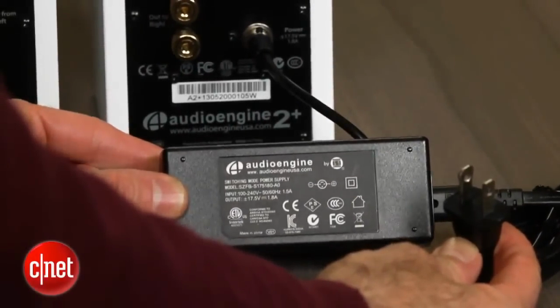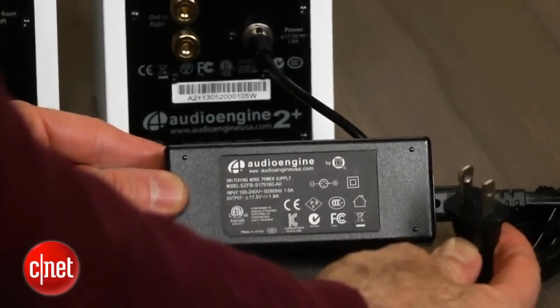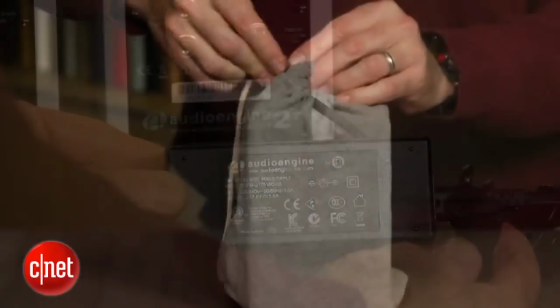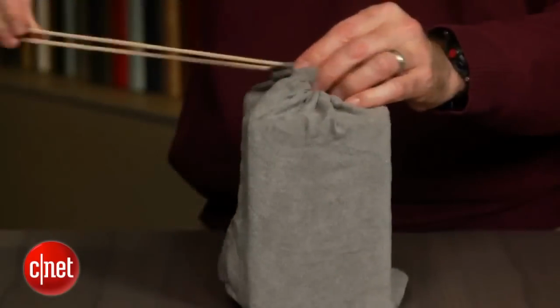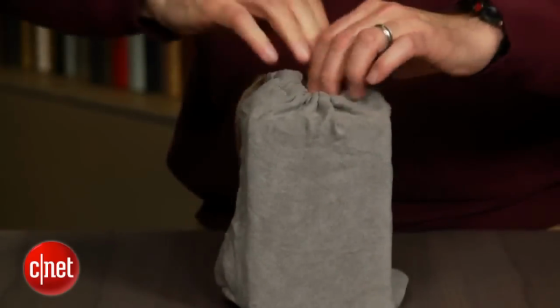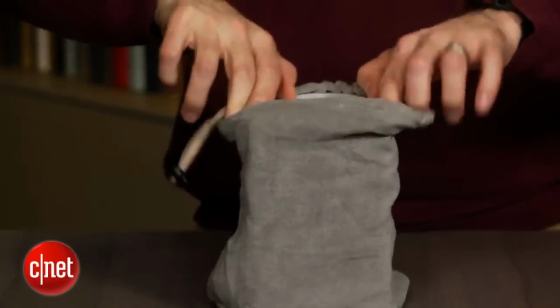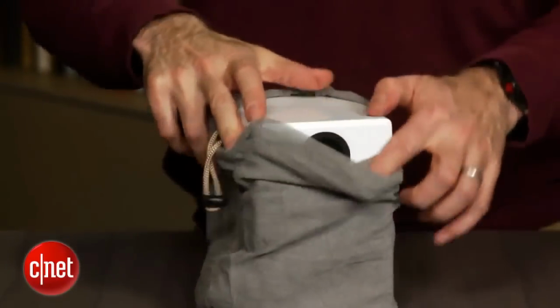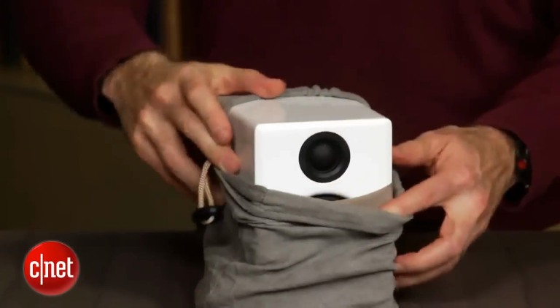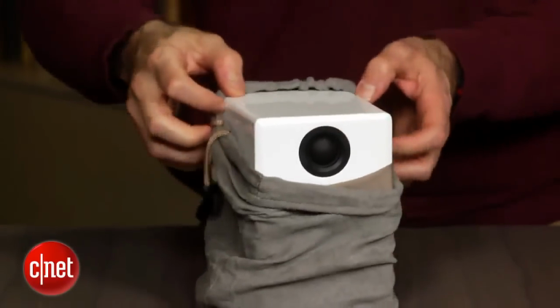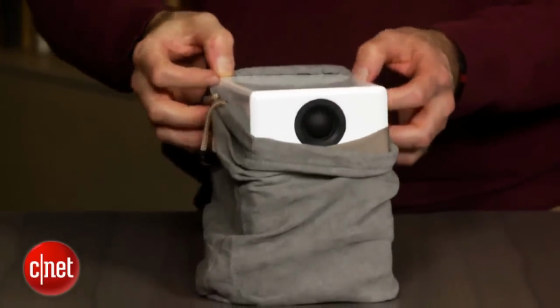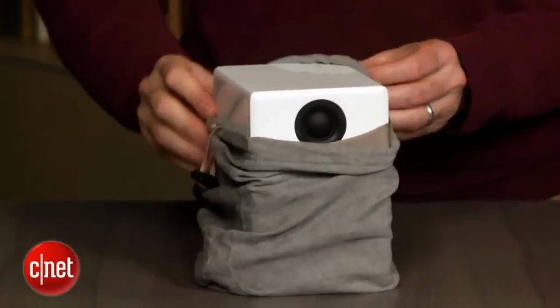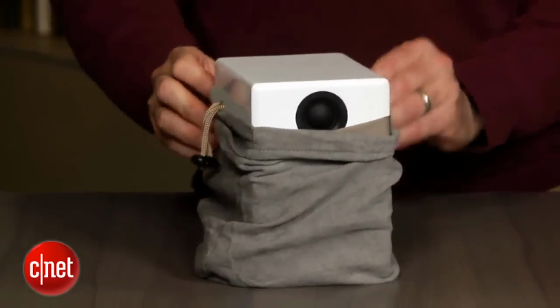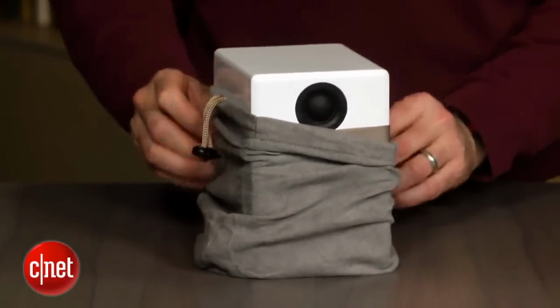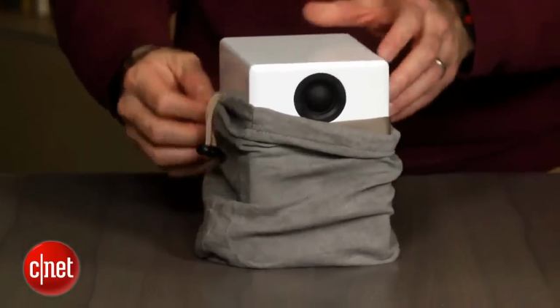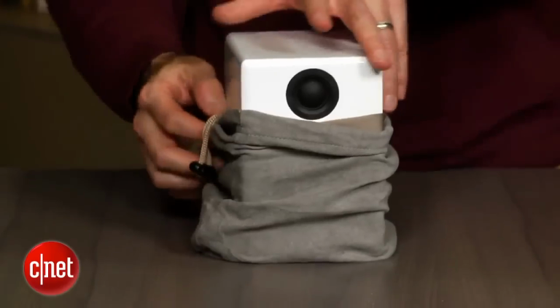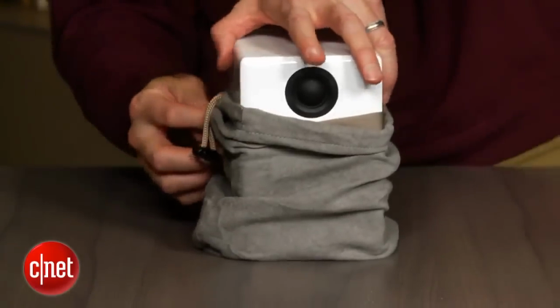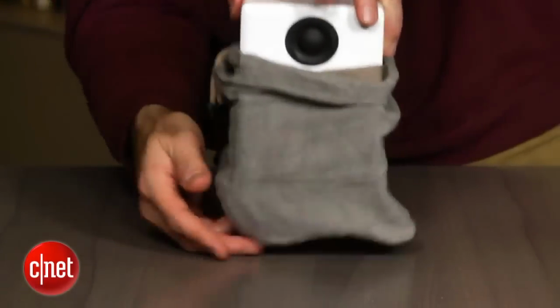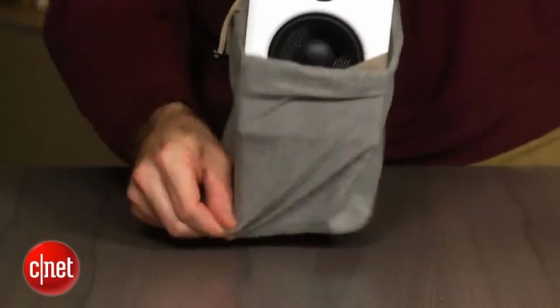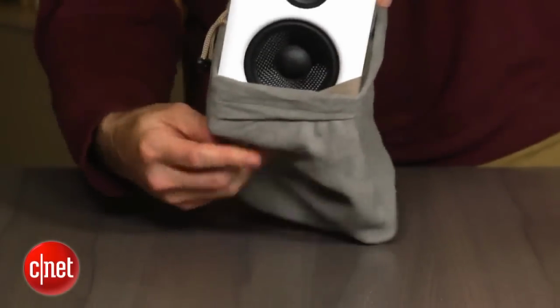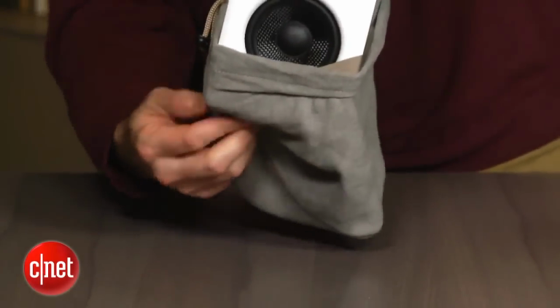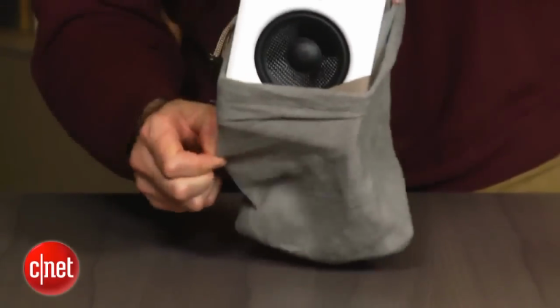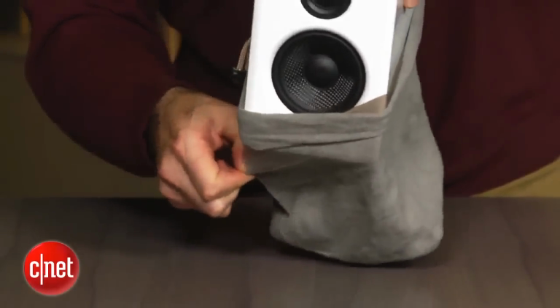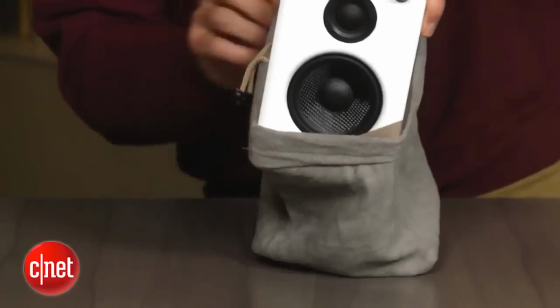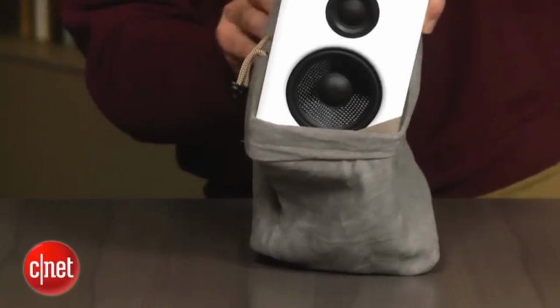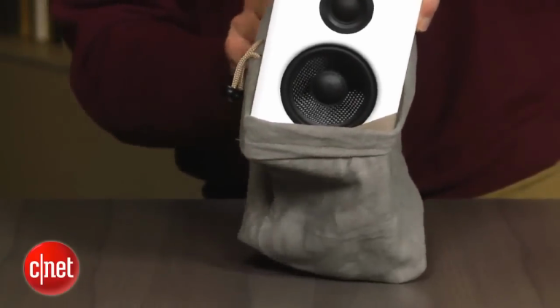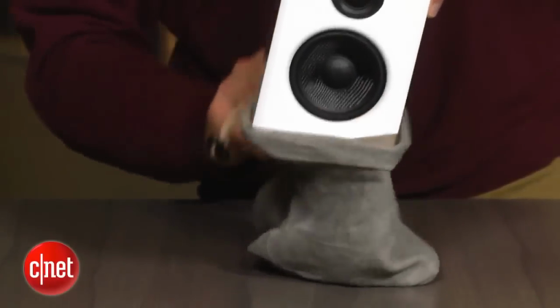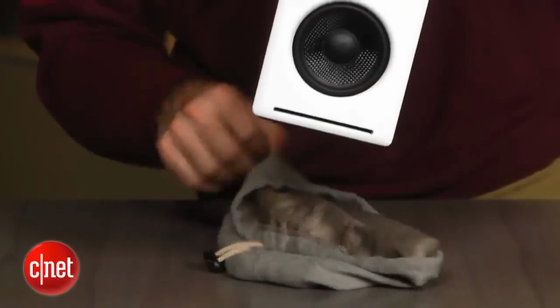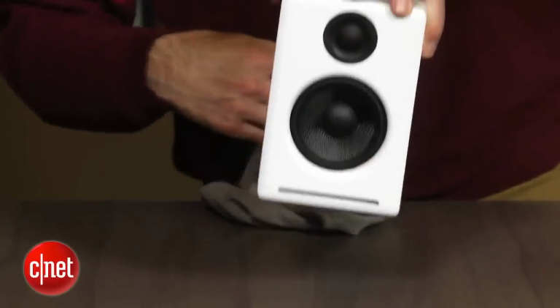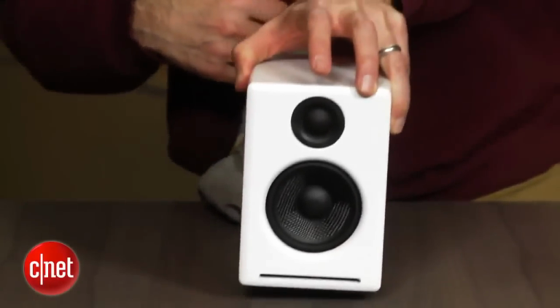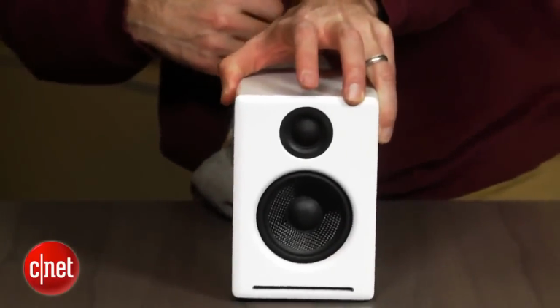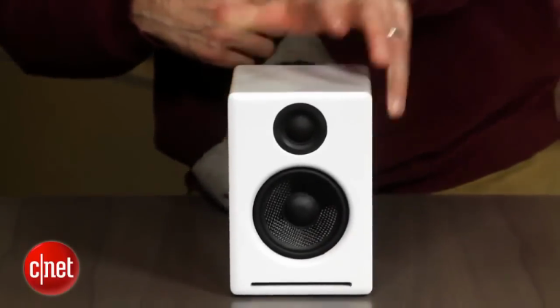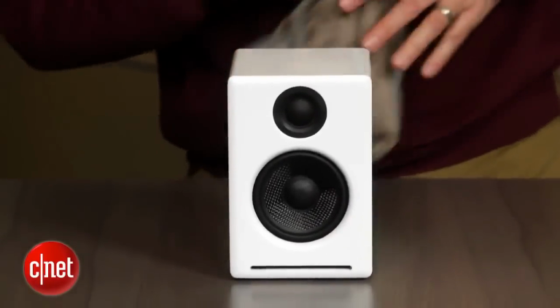Luckily the appeal of these speakers is that you can do without the sub. For their size the A2 Plus's deliver good tight bass and offer excellent detail and relatively big sound, though they can't fill a room like the larger A5 Plus does.